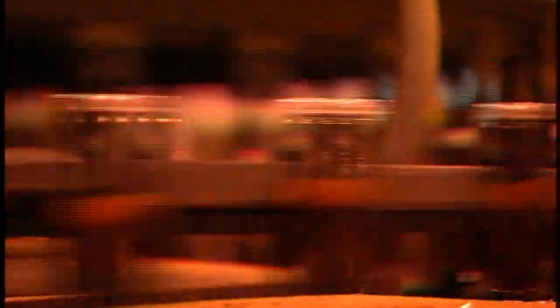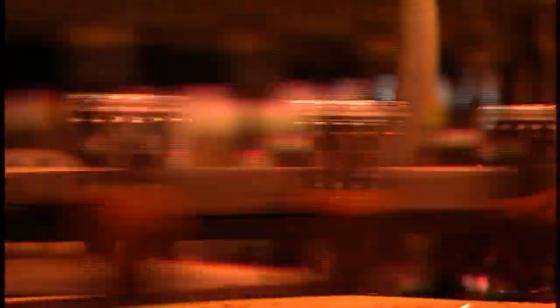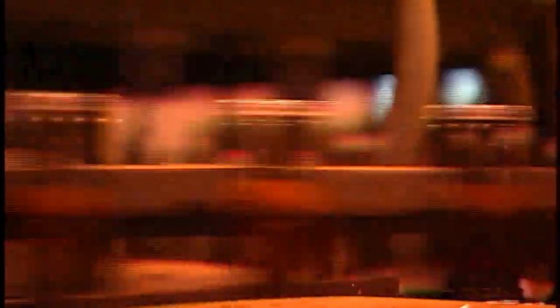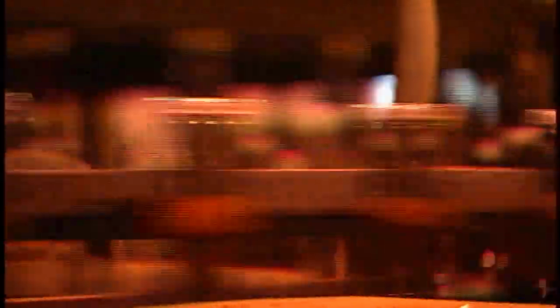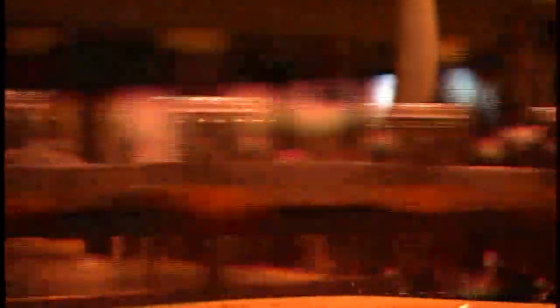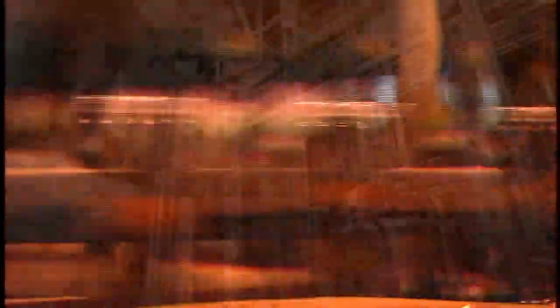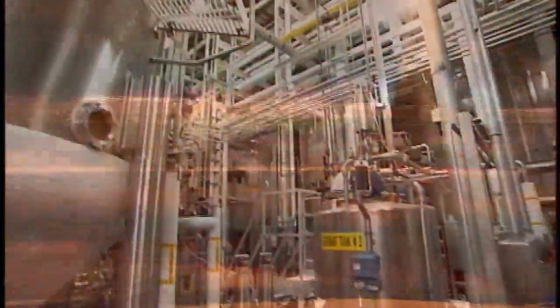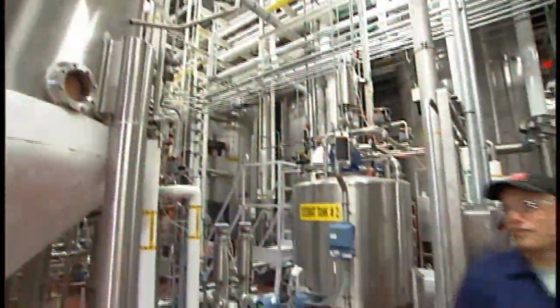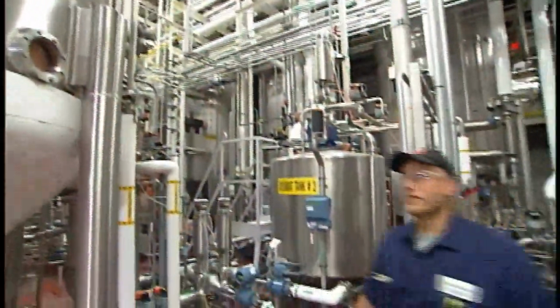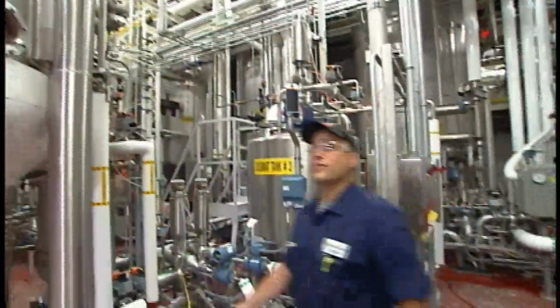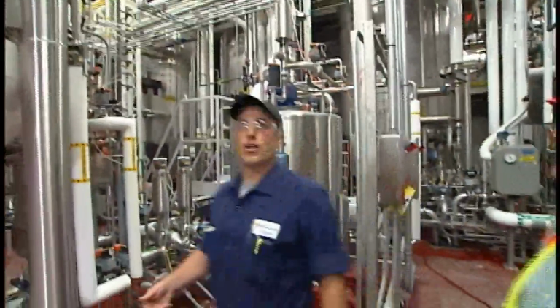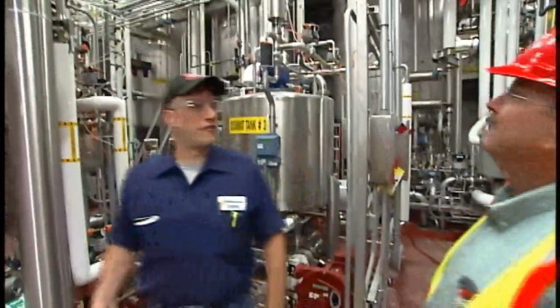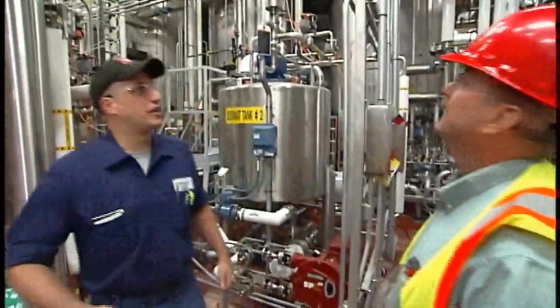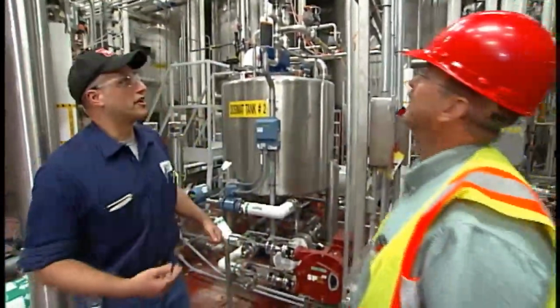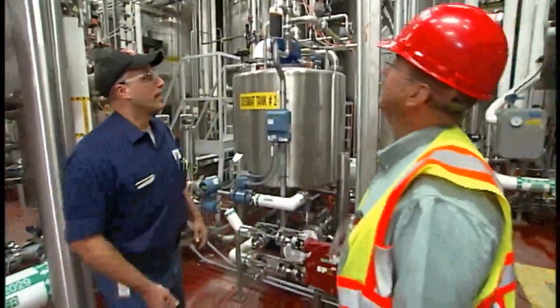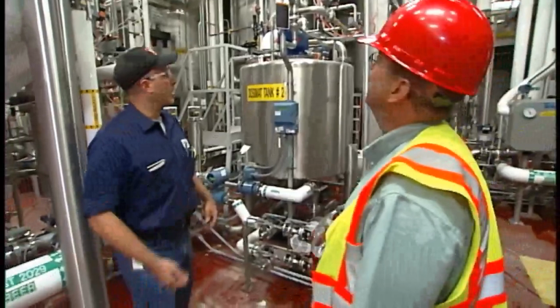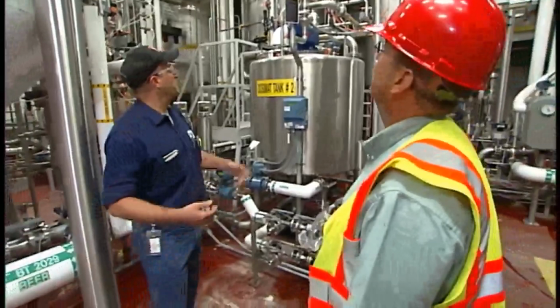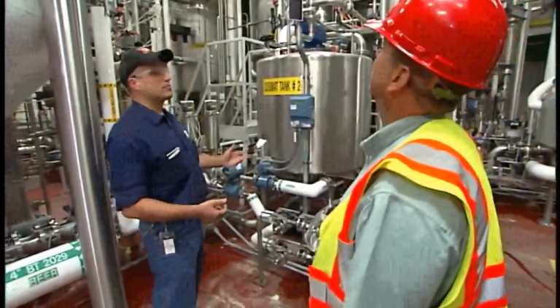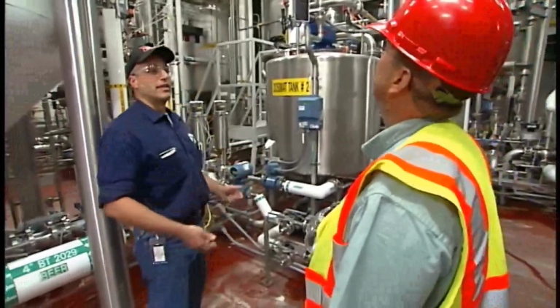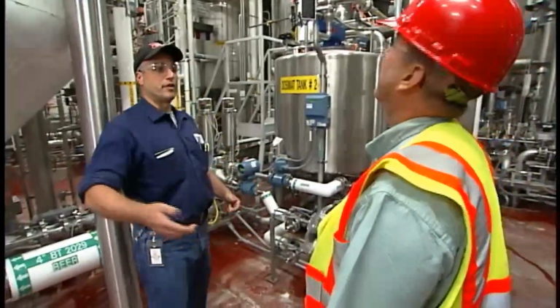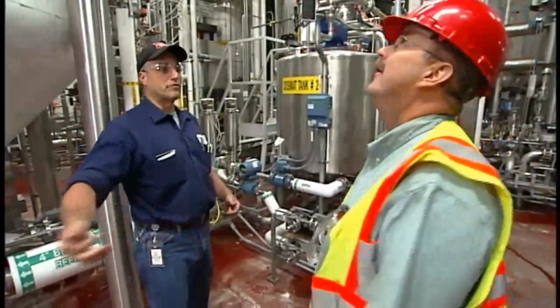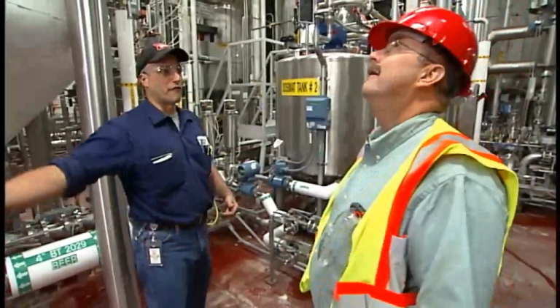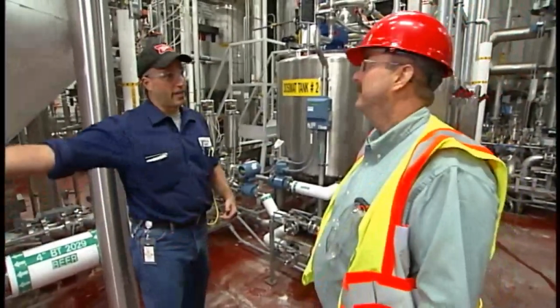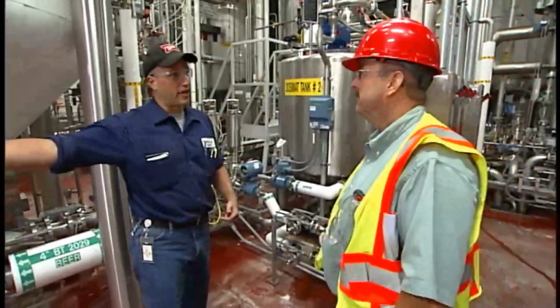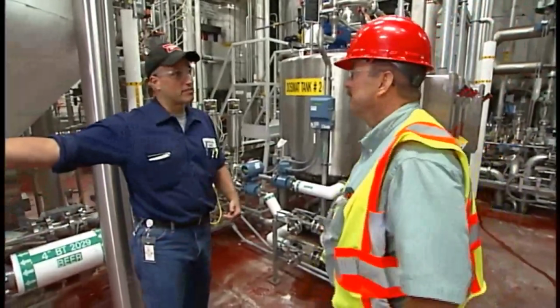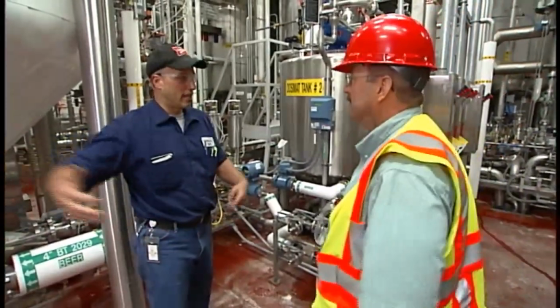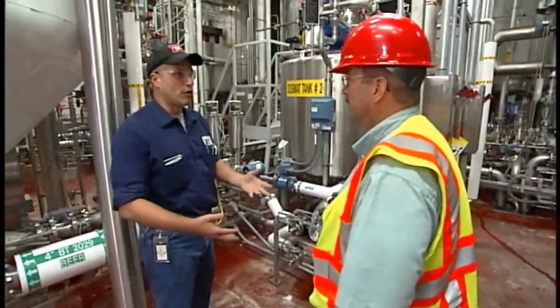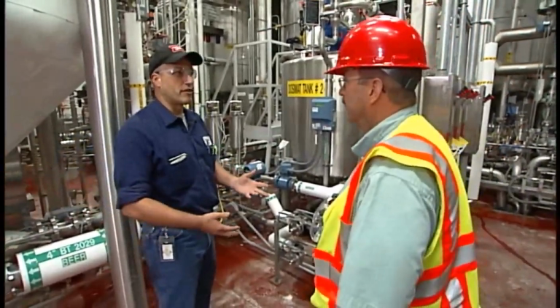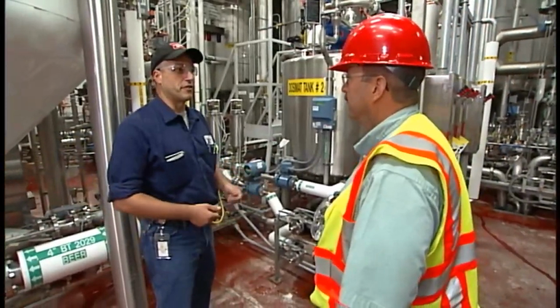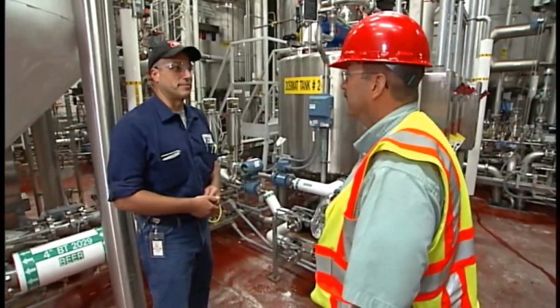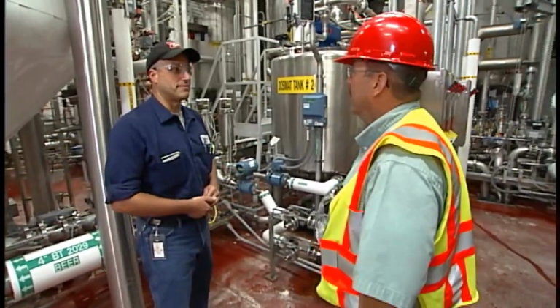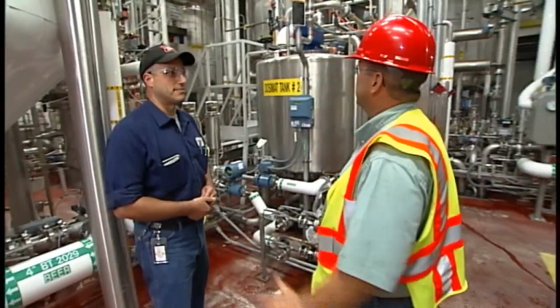This is what we call our finishing area. What happens here is the beer comes from our fermentation tanks, comes over here, and we filter it.